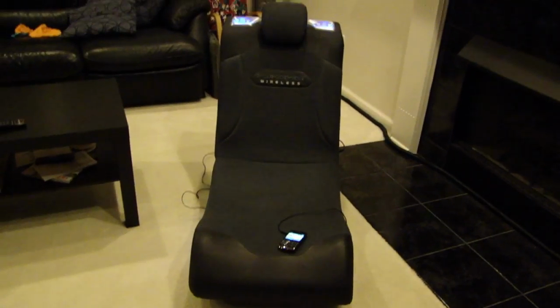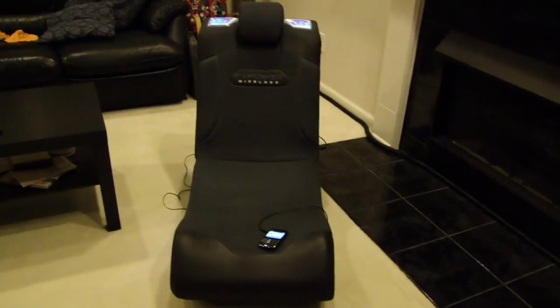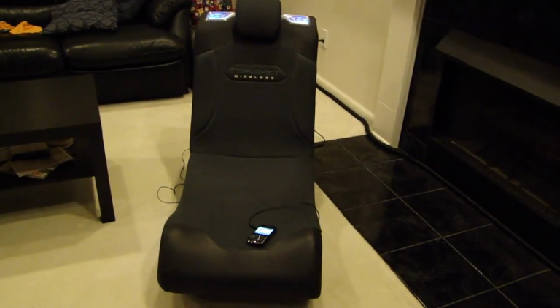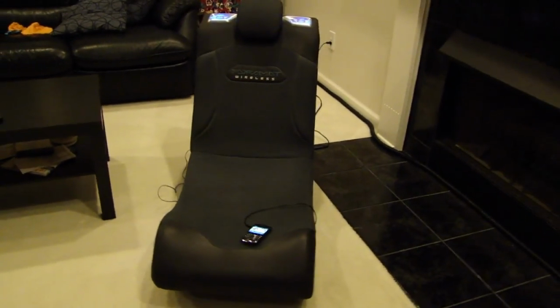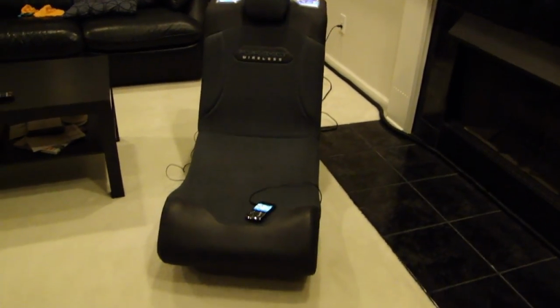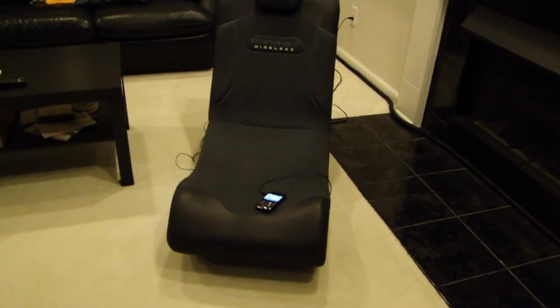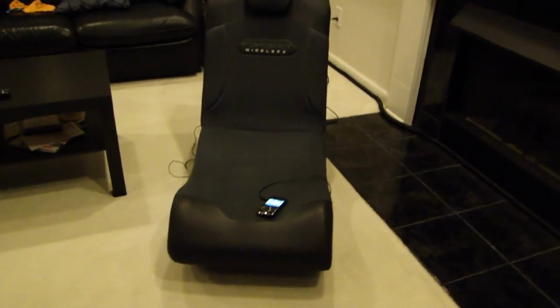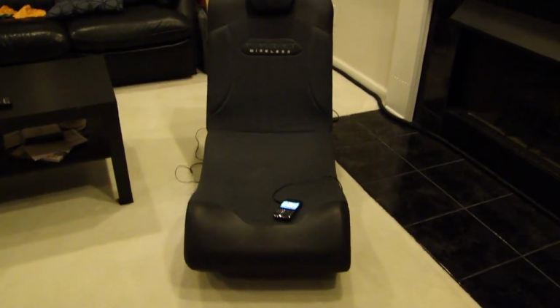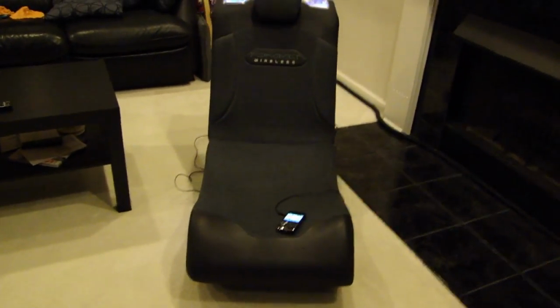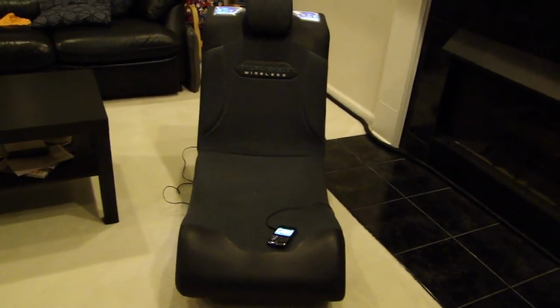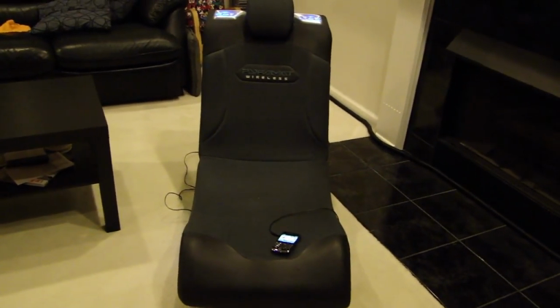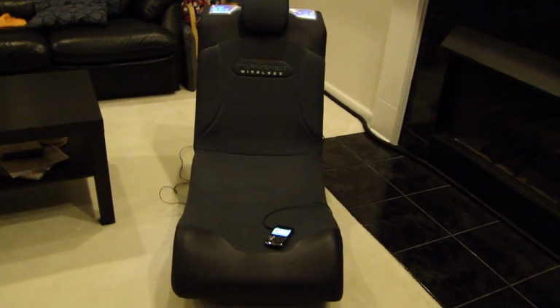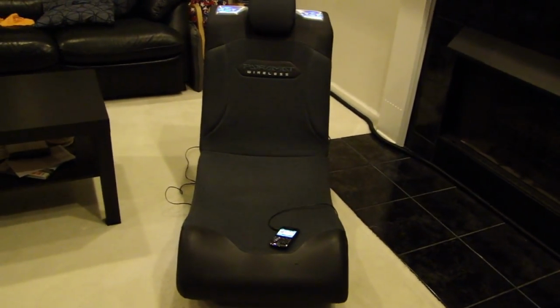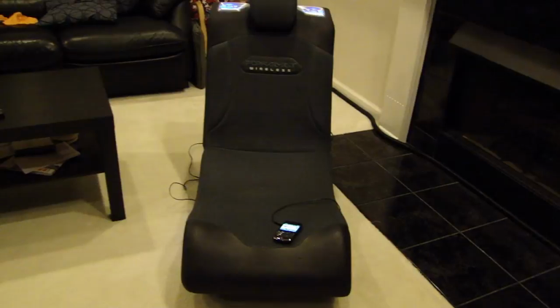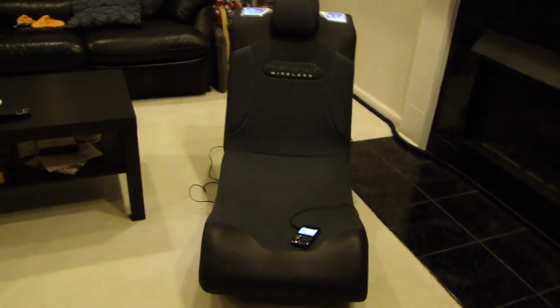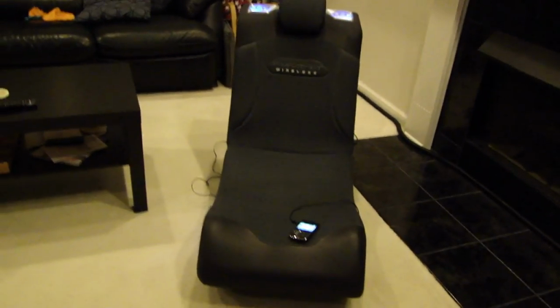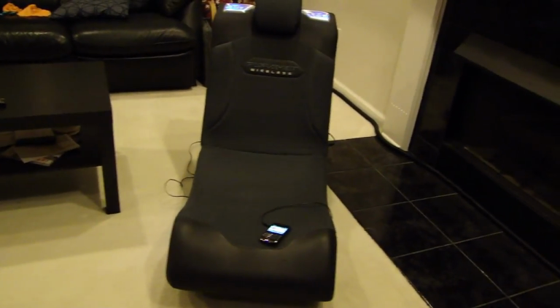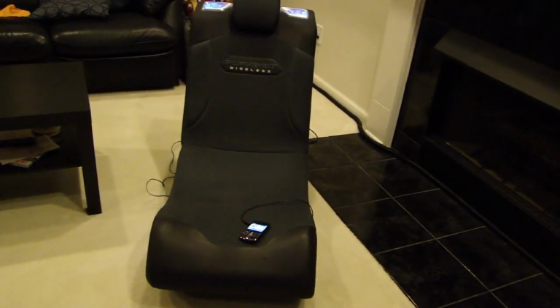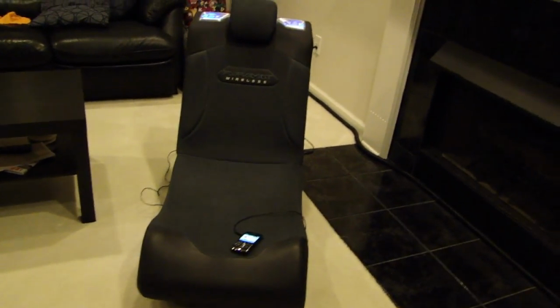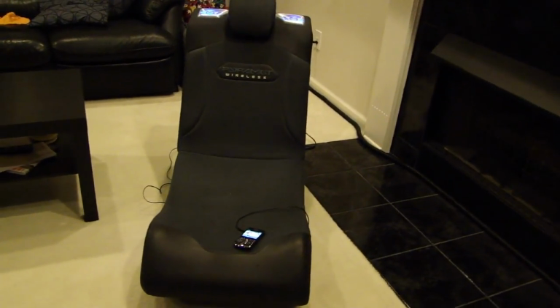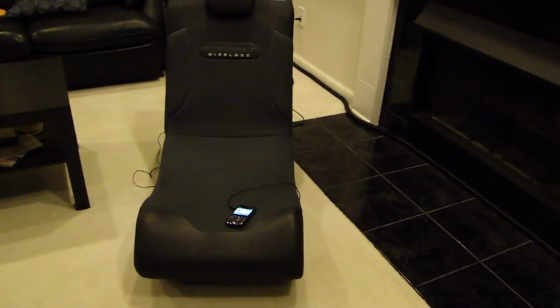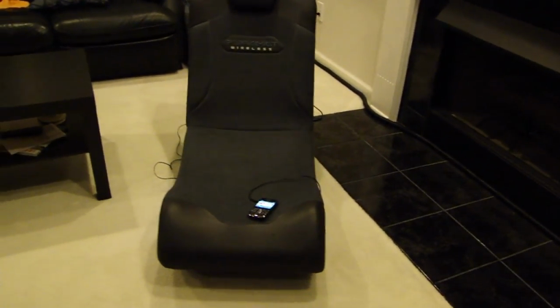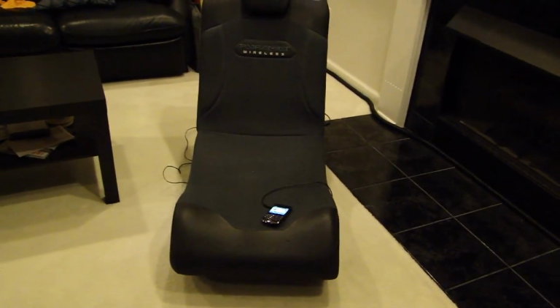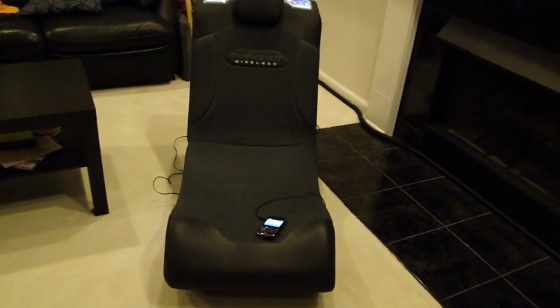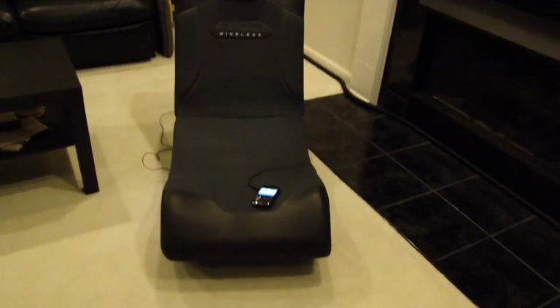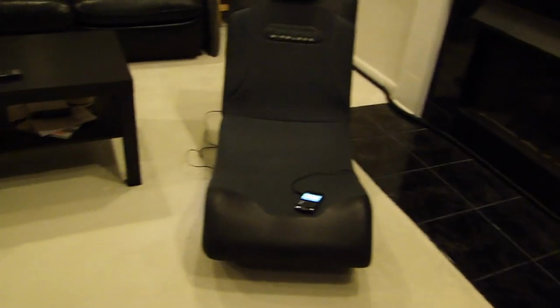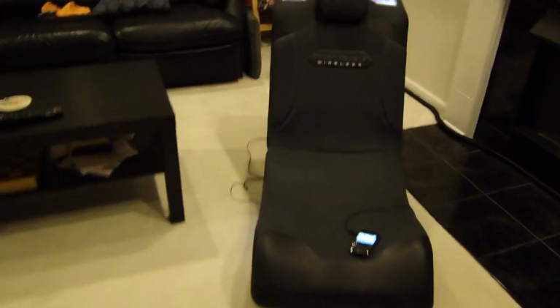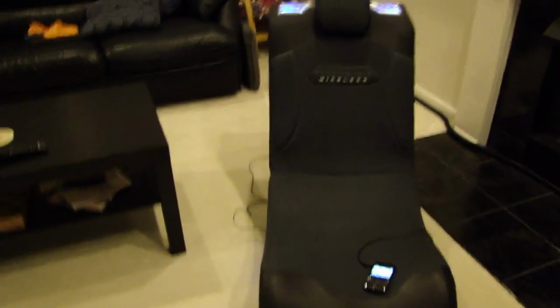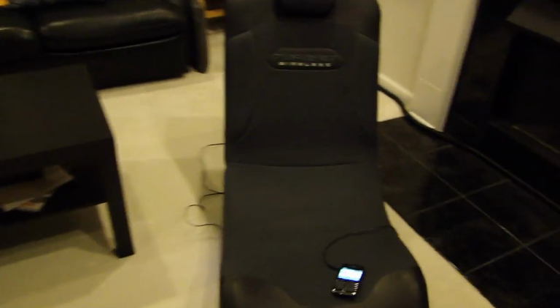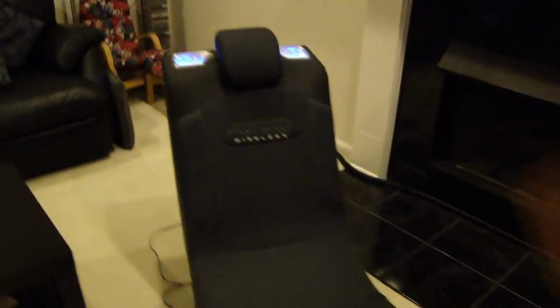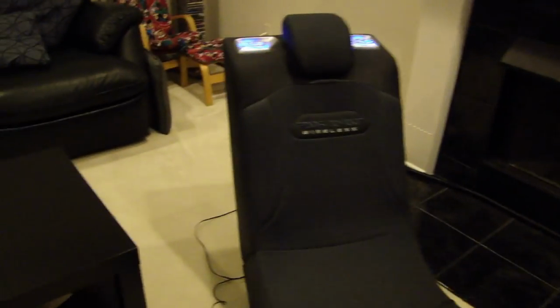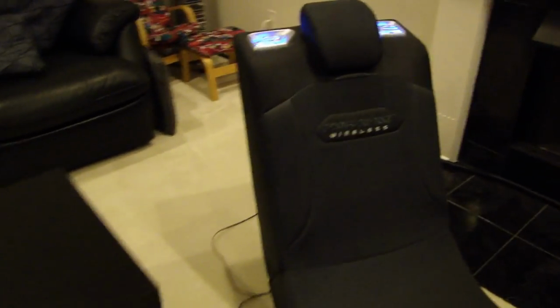Hey, this is Dial2Fast here, and recently I picked up two gaming chairs at a yard sale. I picked up two of these for $30 — that was a great deal, and they come with some pretty good features.